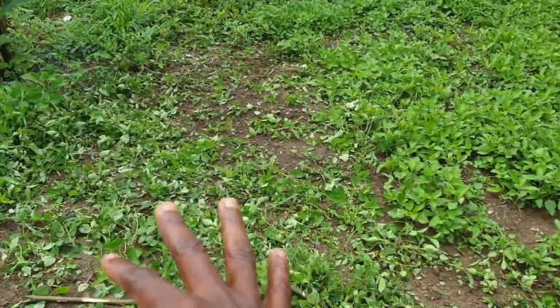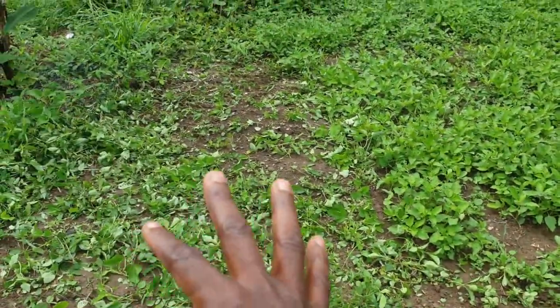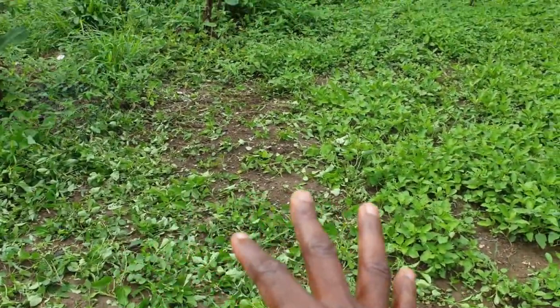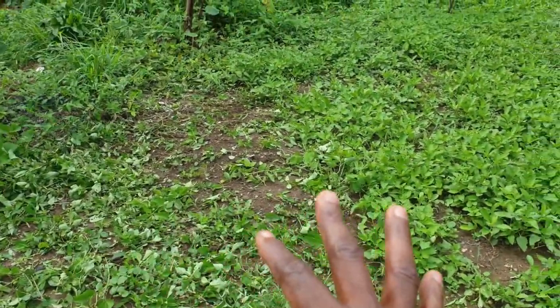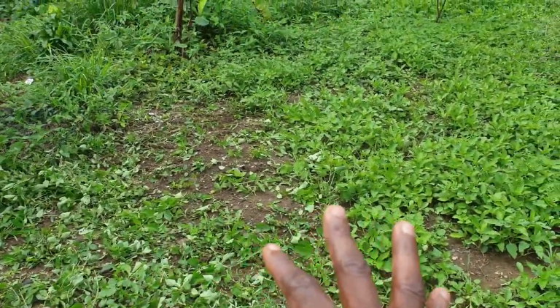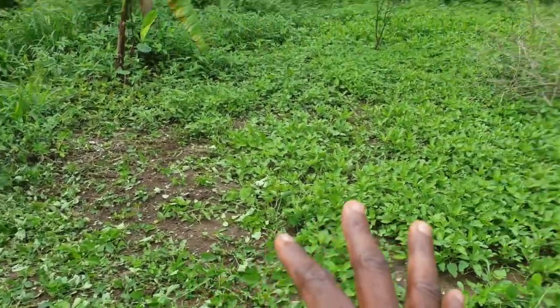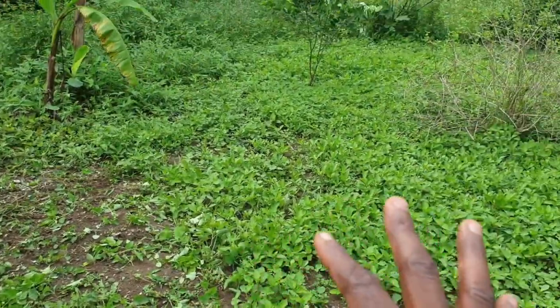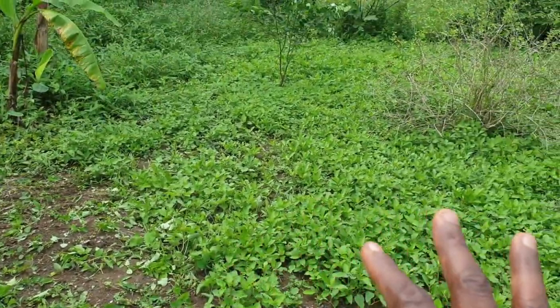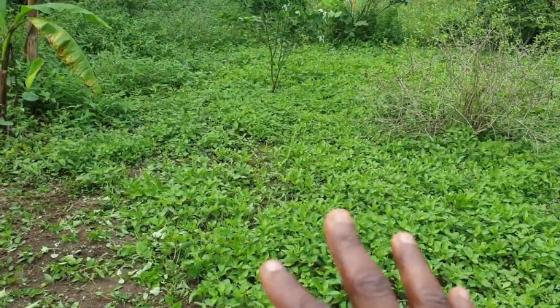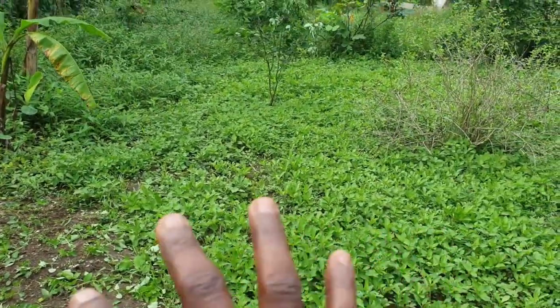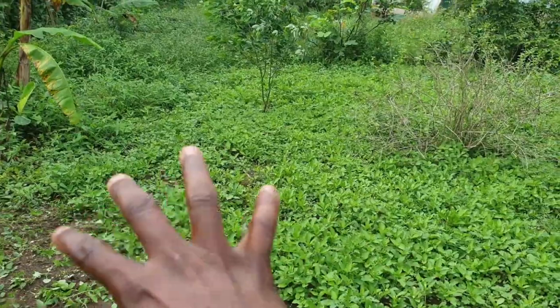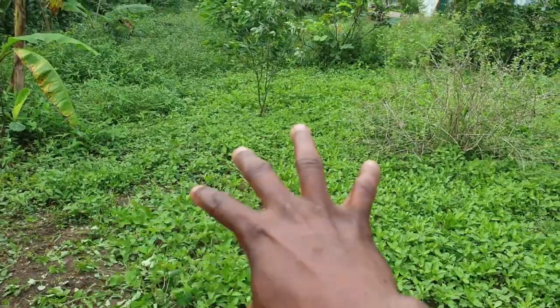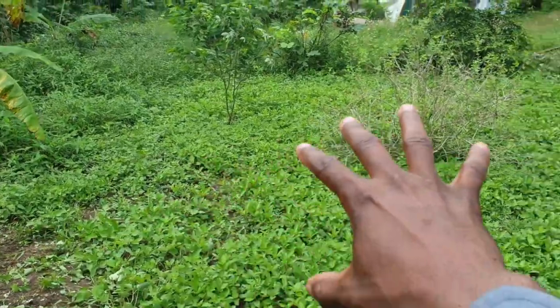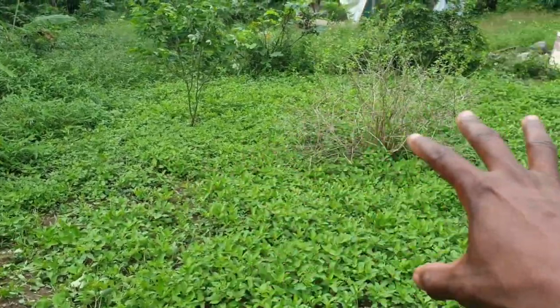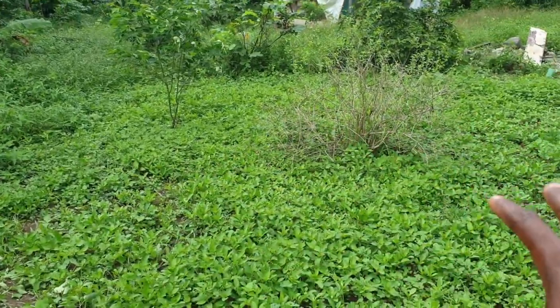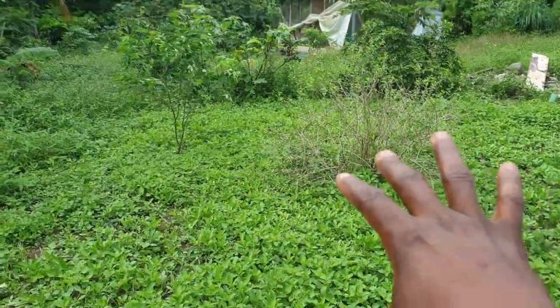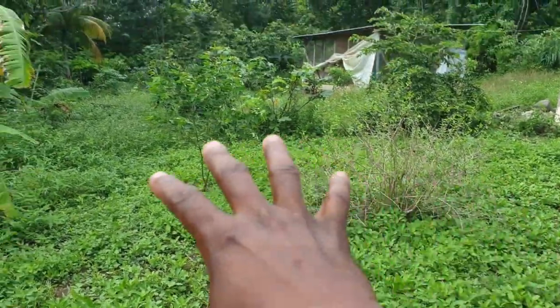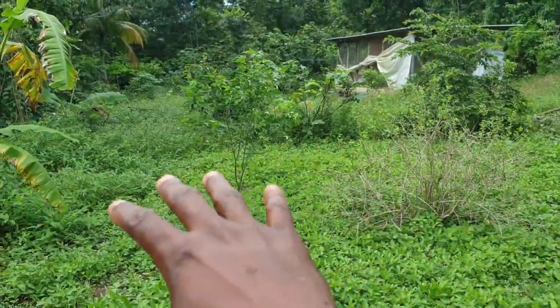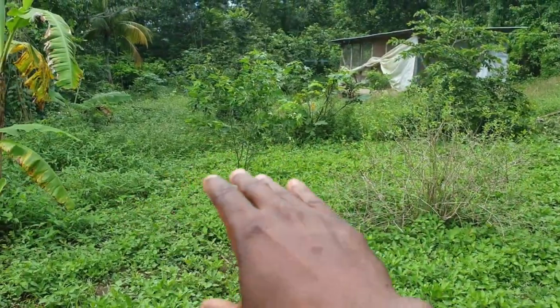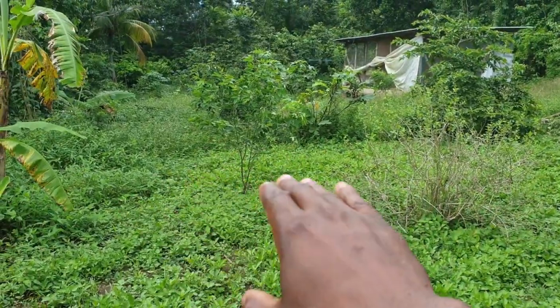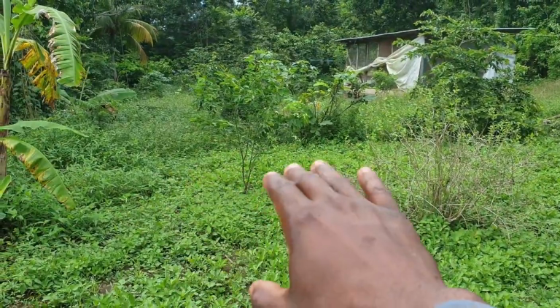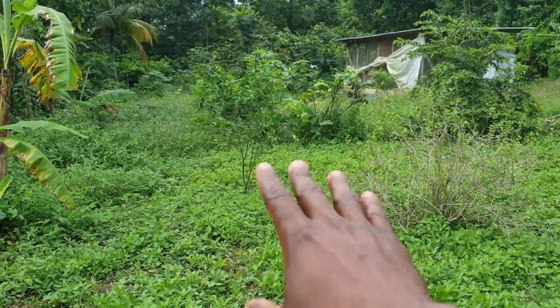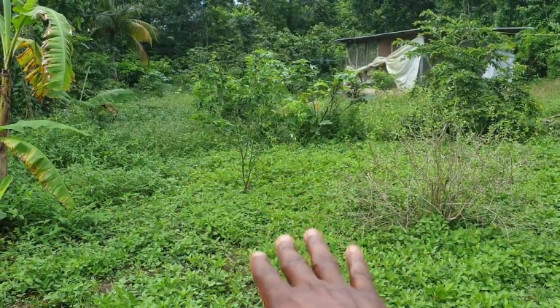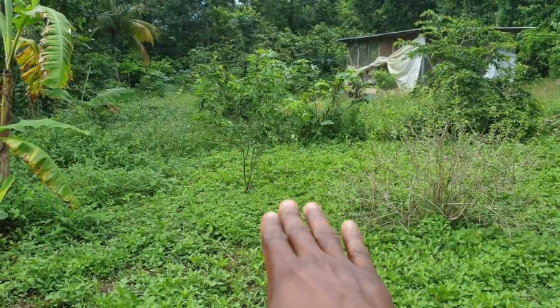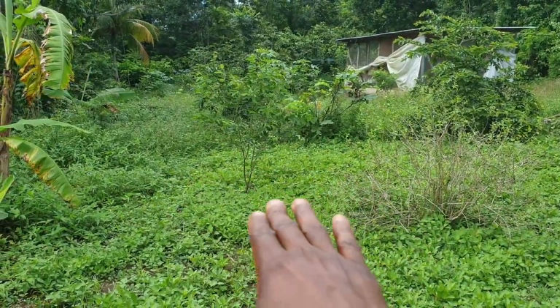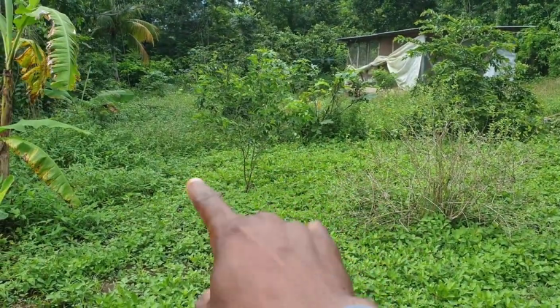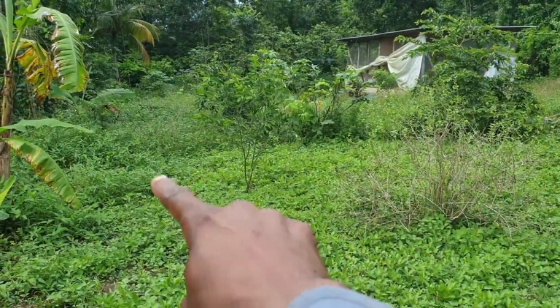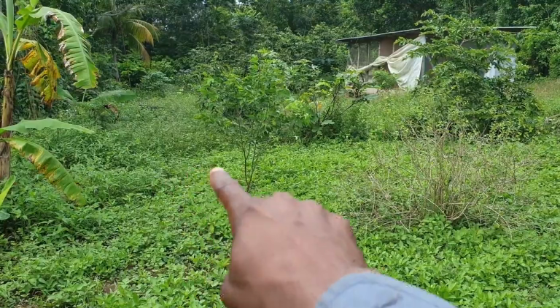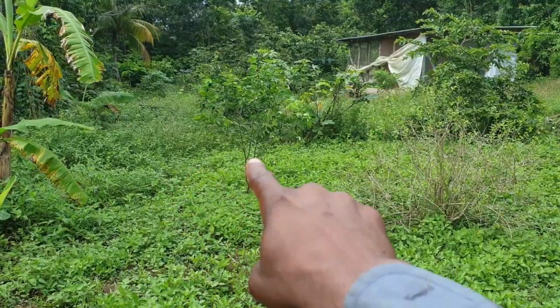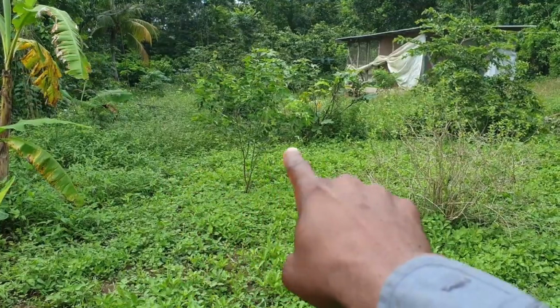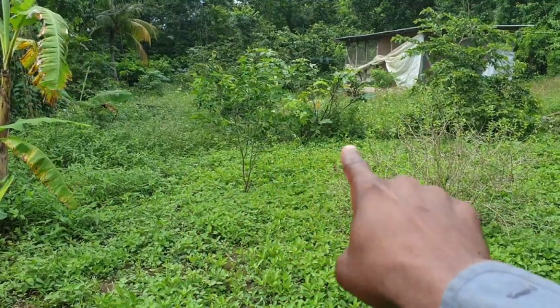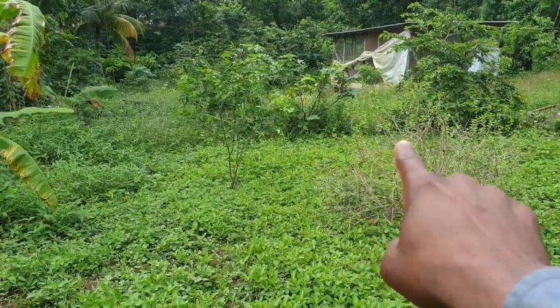Right here I've already started cutting. I'm going to fork up this area where you can see the vegetation is a bit lower. You can see the border right there.